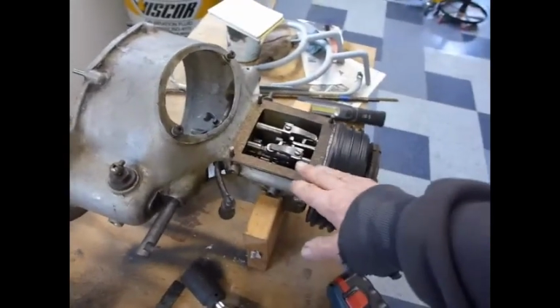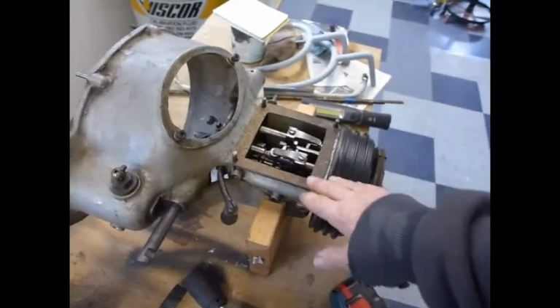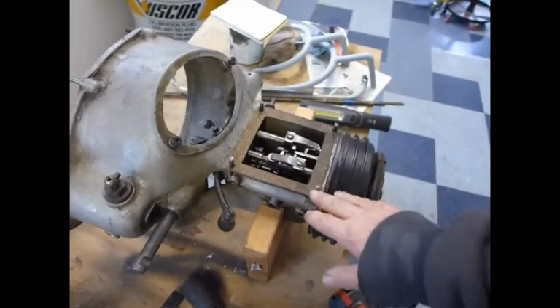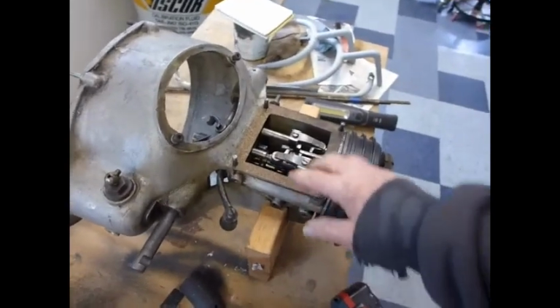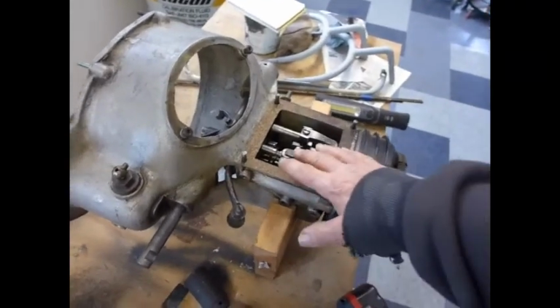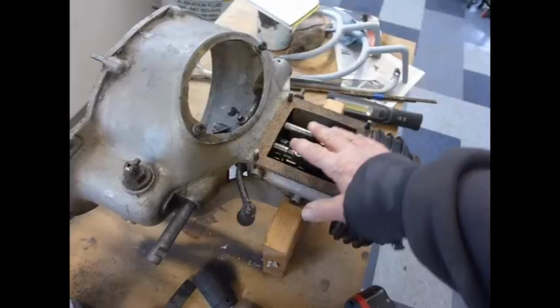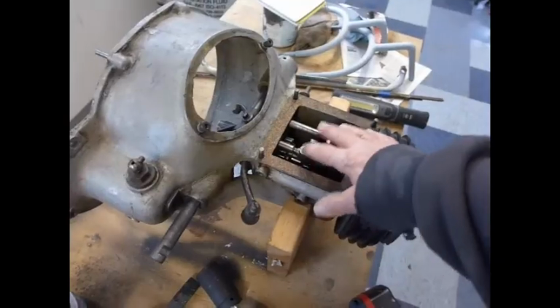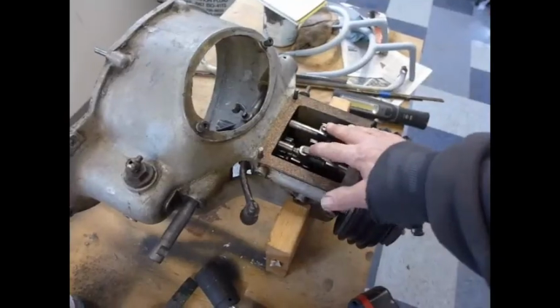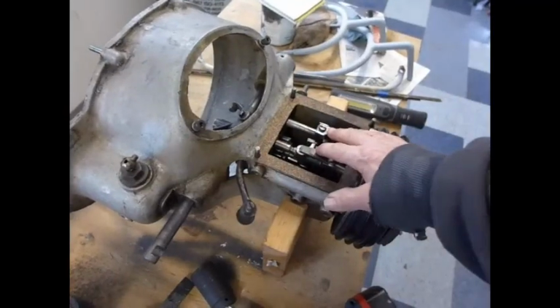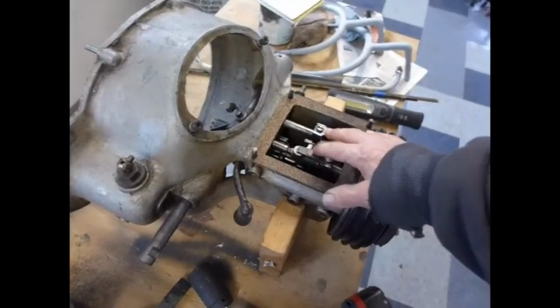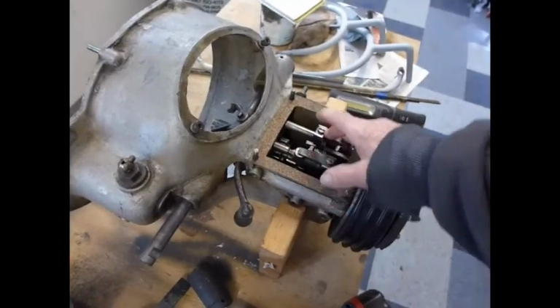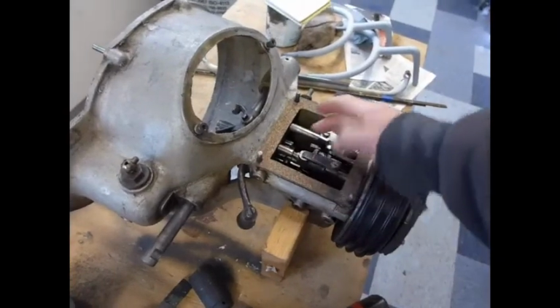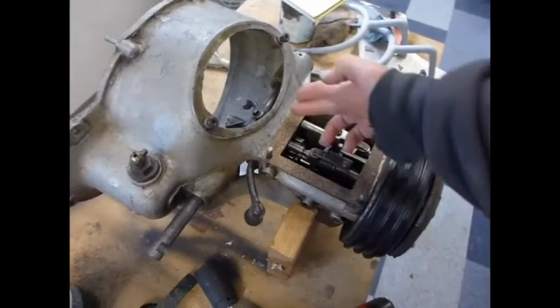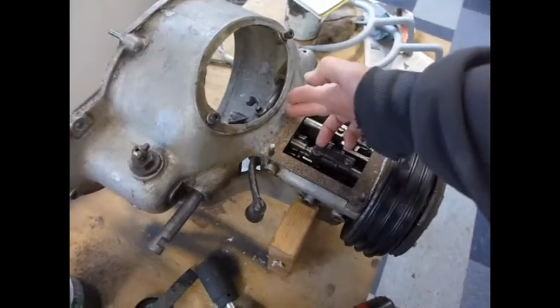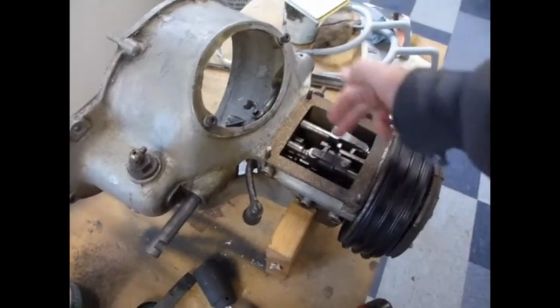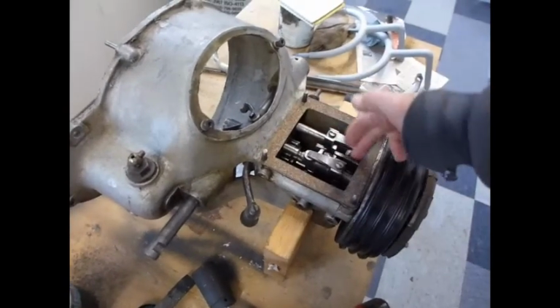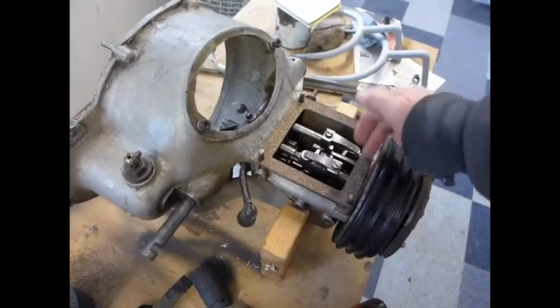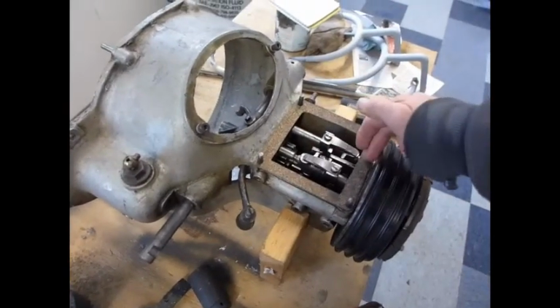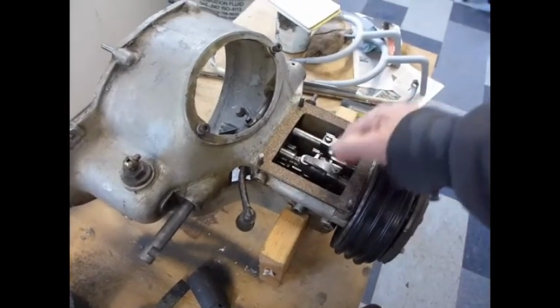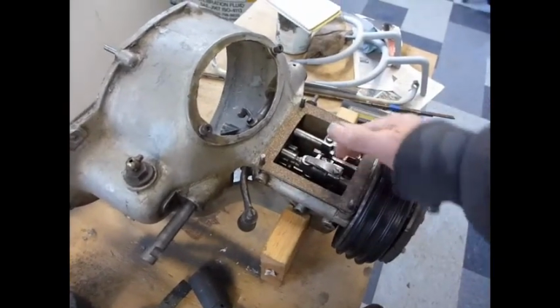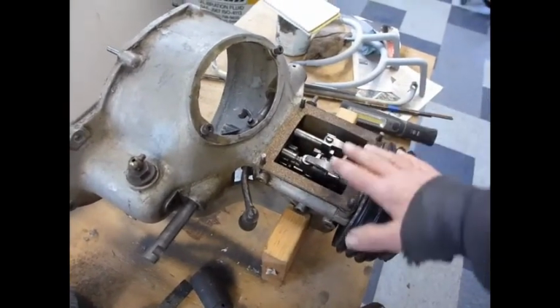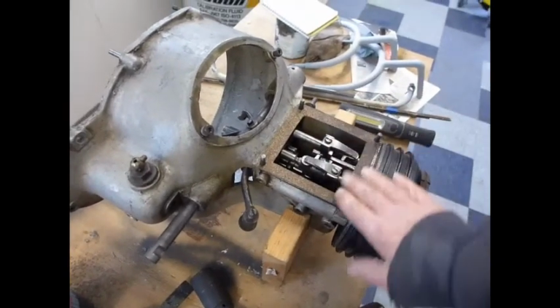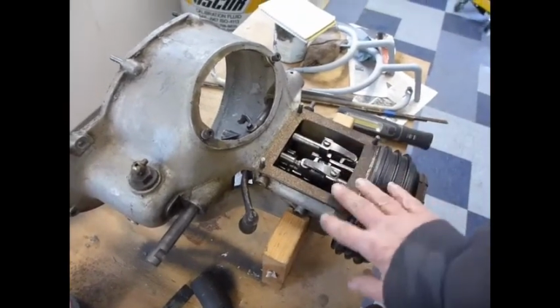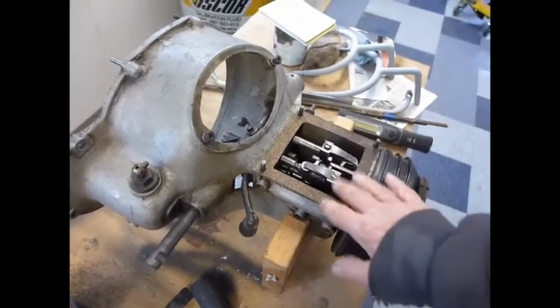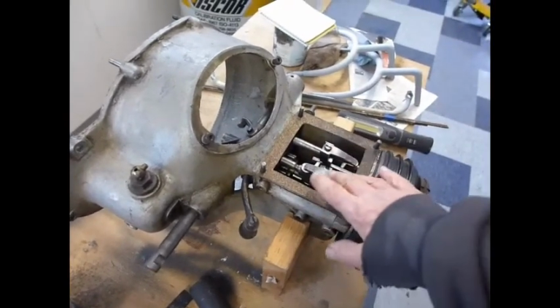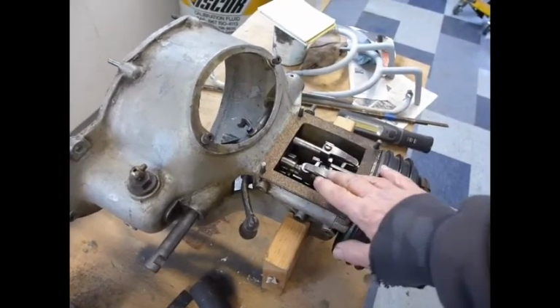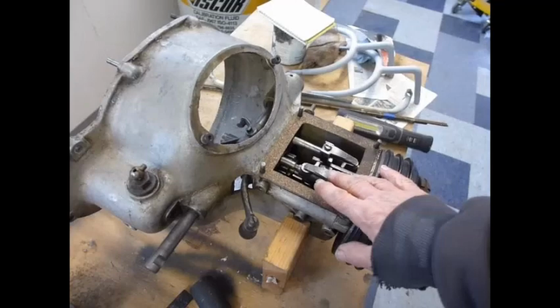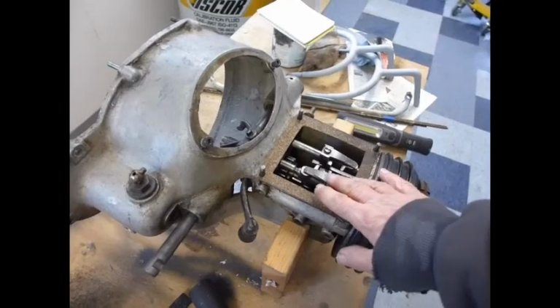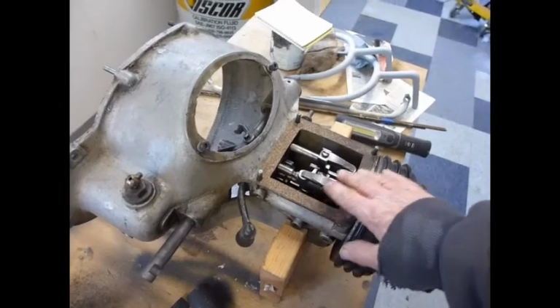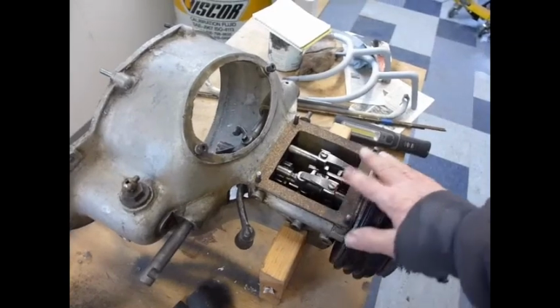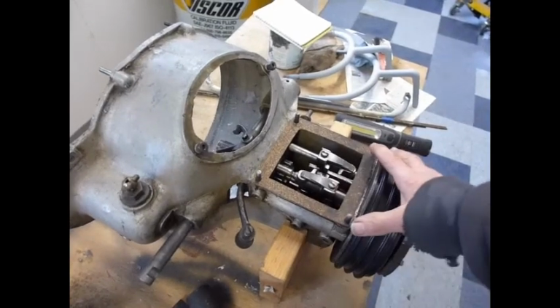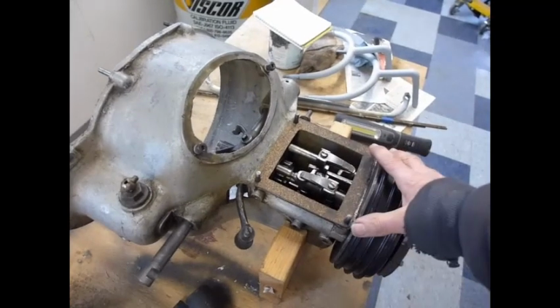On this car, the transmission shafts penetrate the sides and it has a tendency to drip oil.